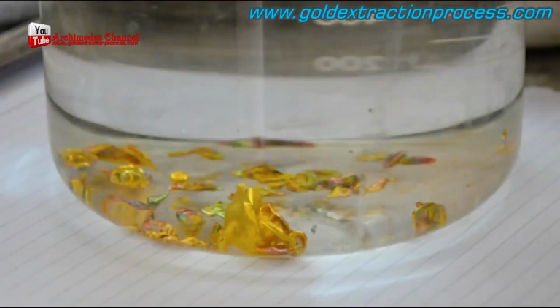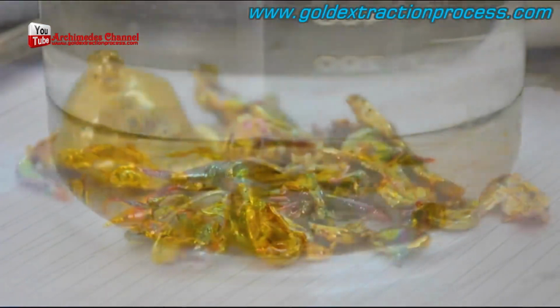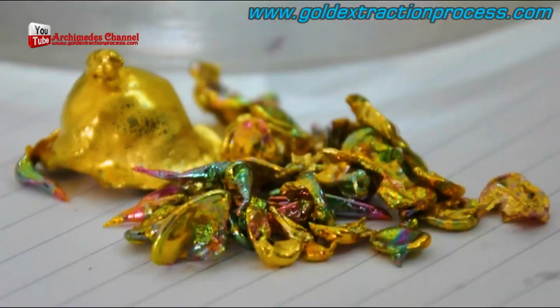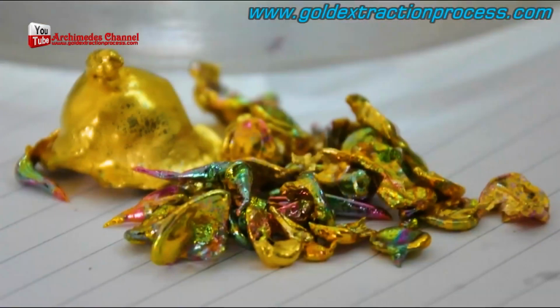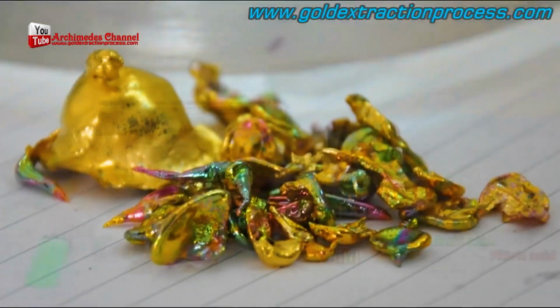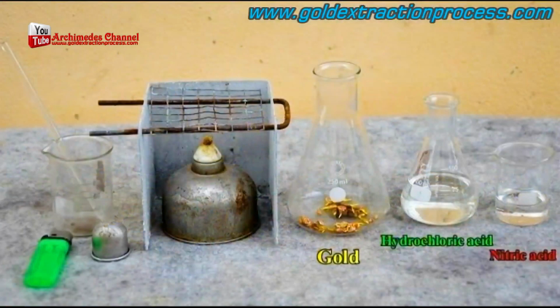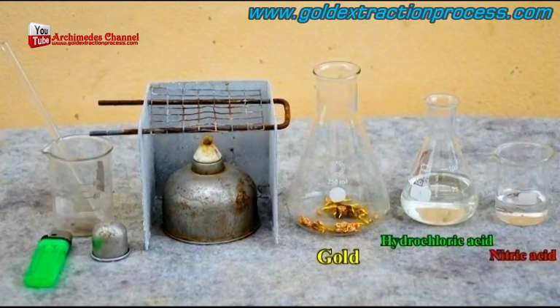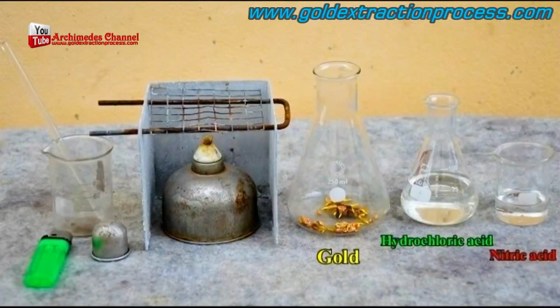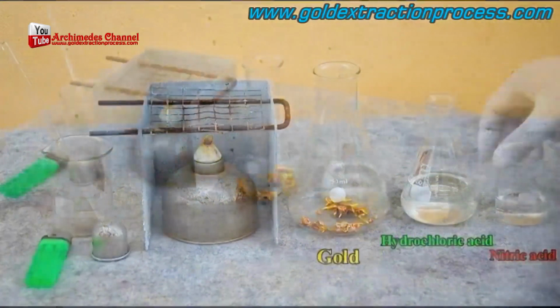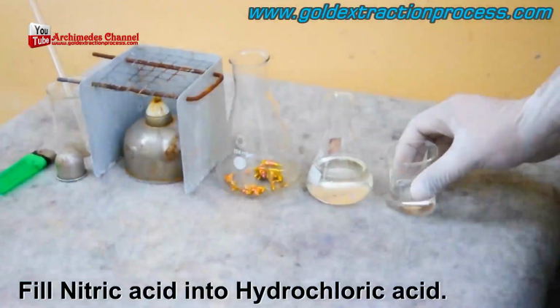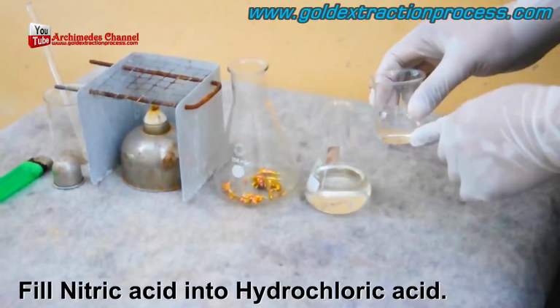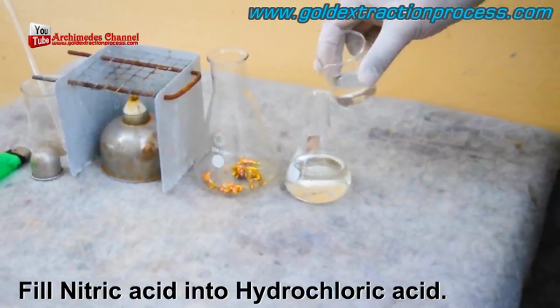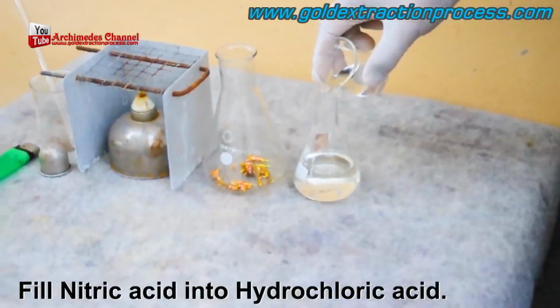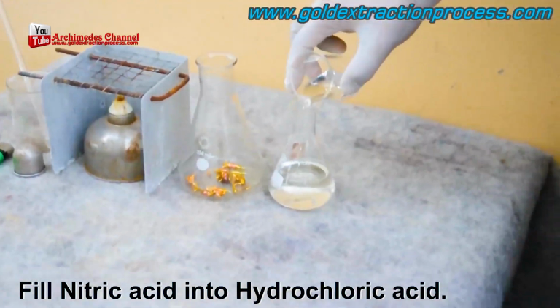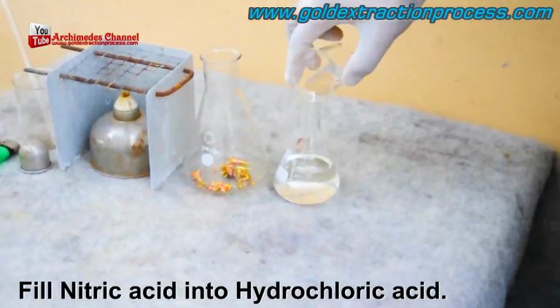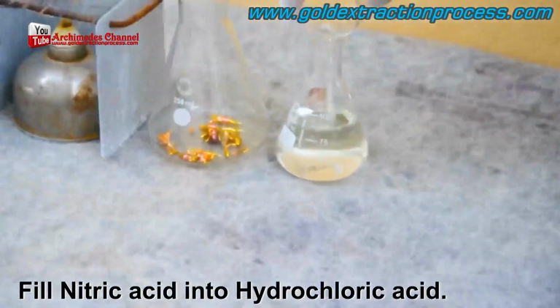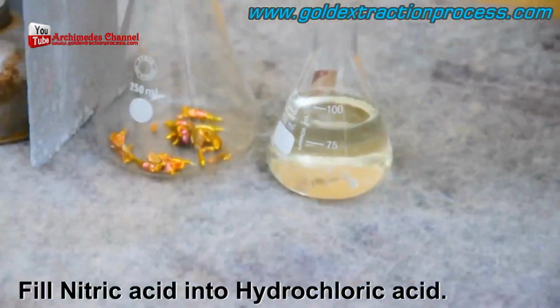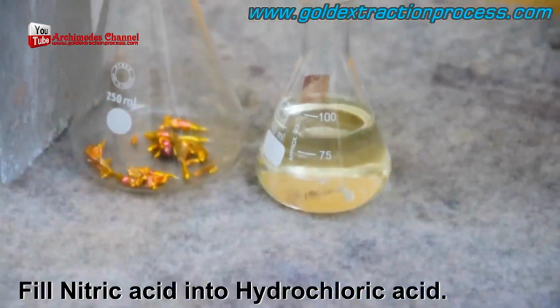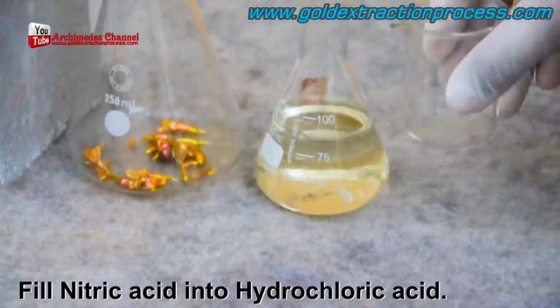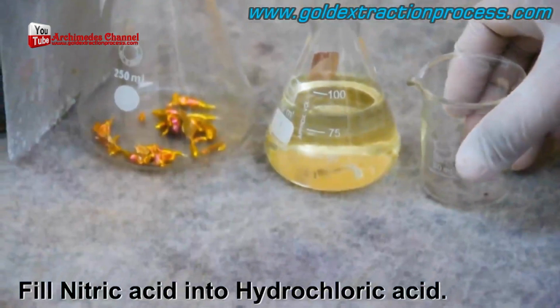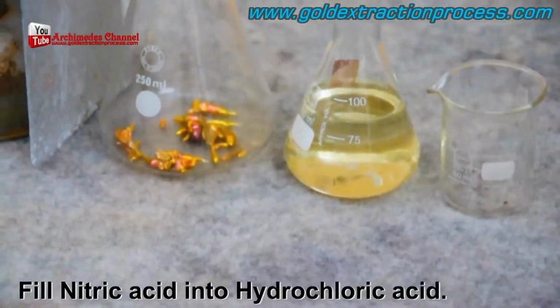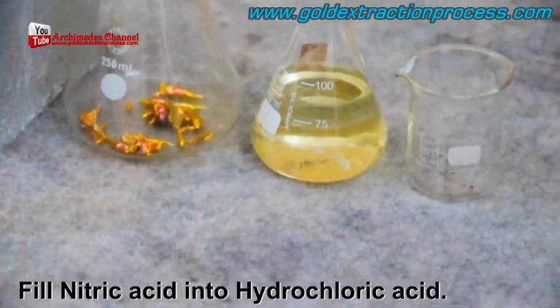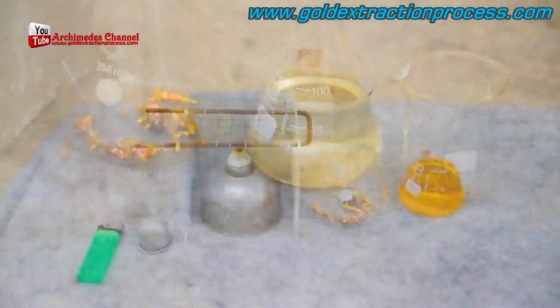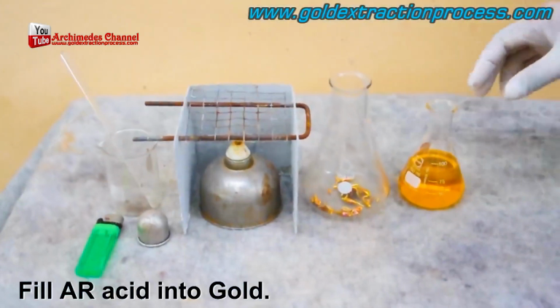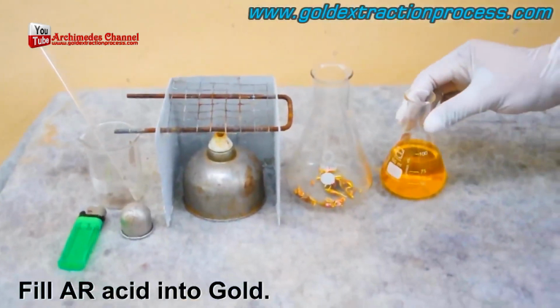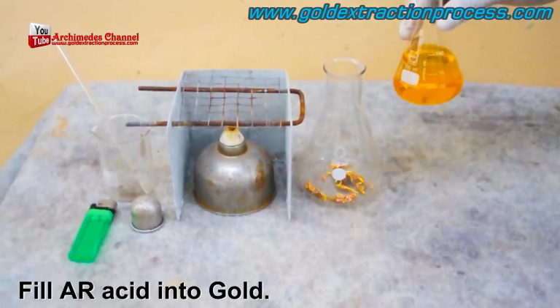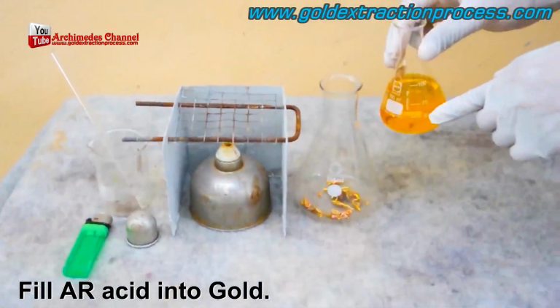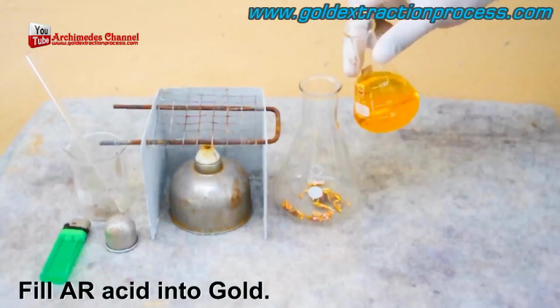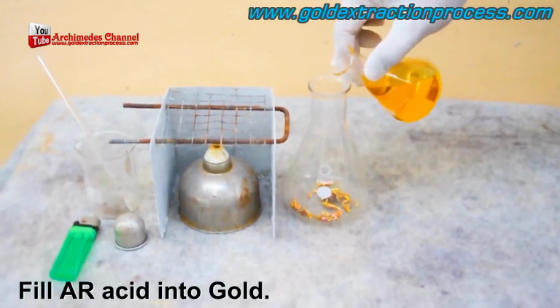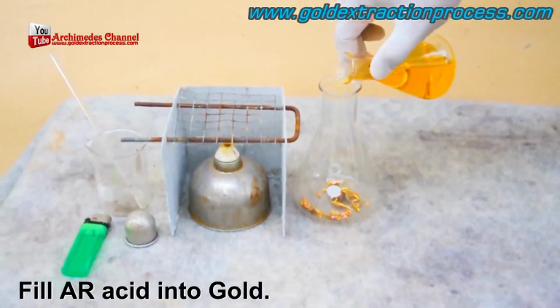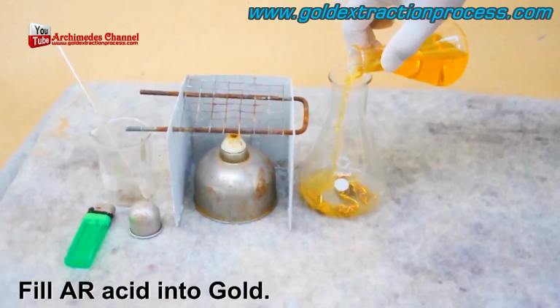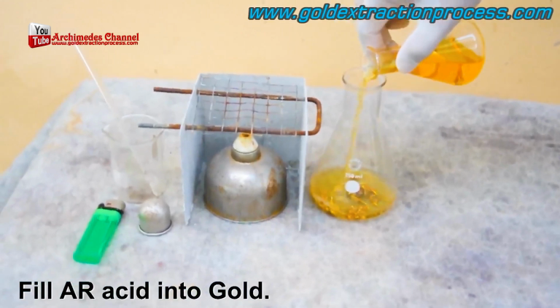Starting with some gold scrap placed in a crucible and poured into distilled water. From there, some hydrochloric and nitric acids are mixed and then poured over top of that gold.